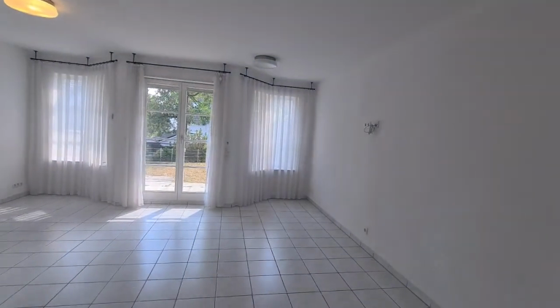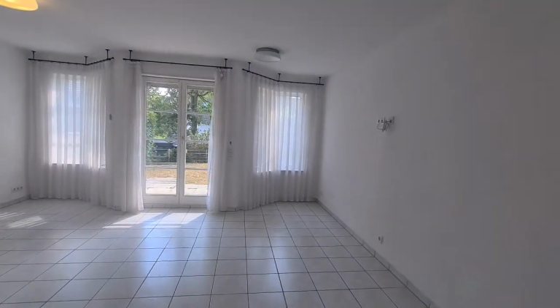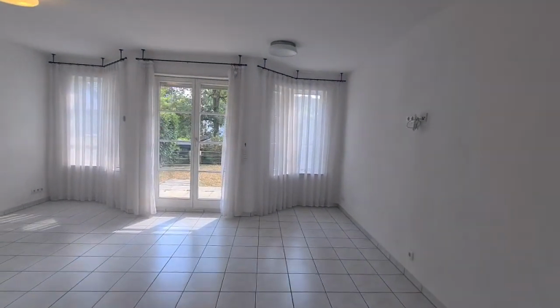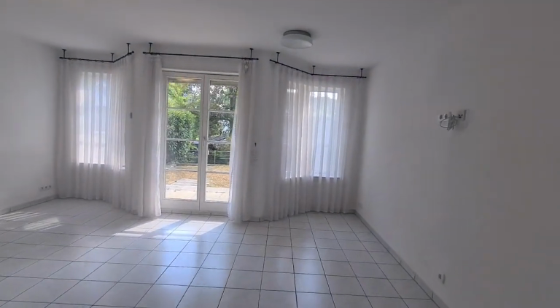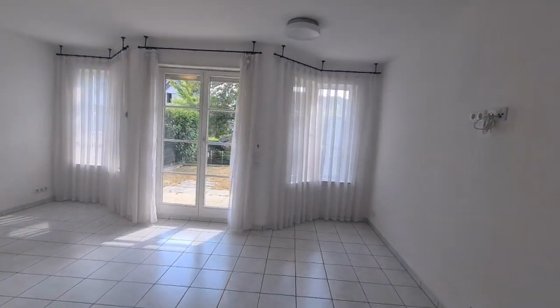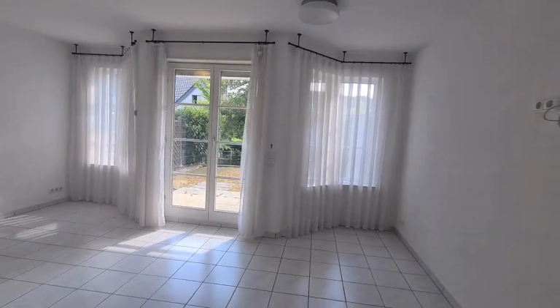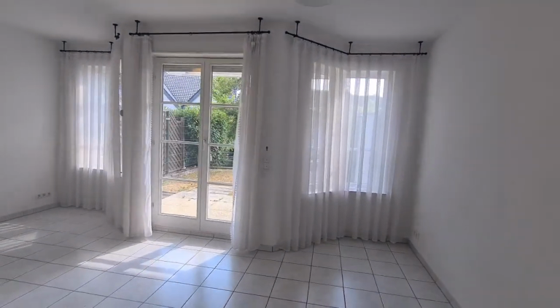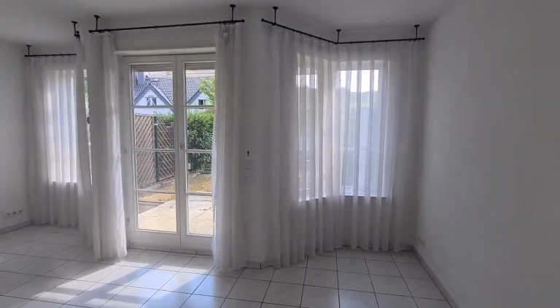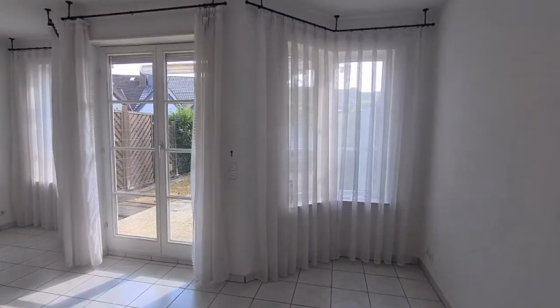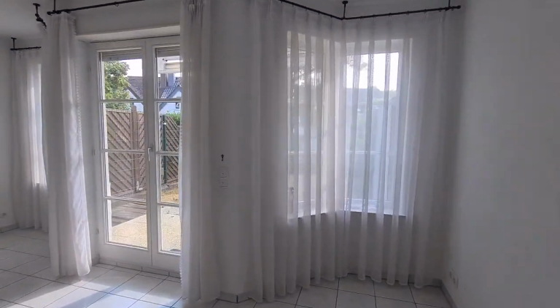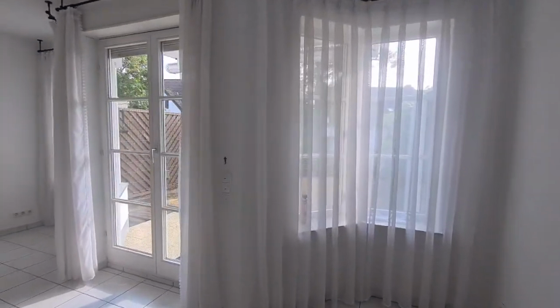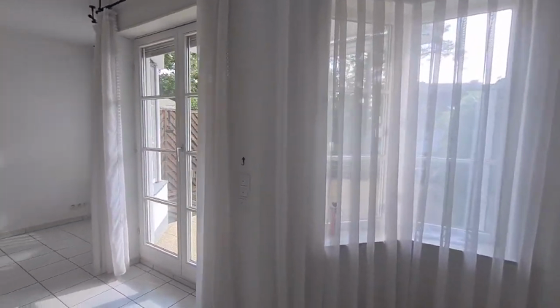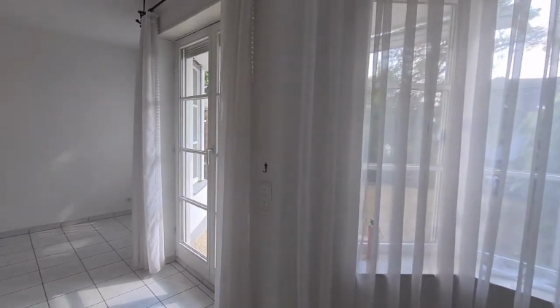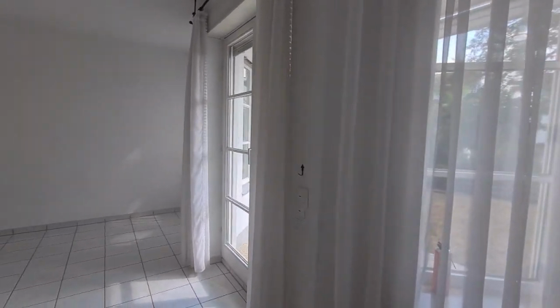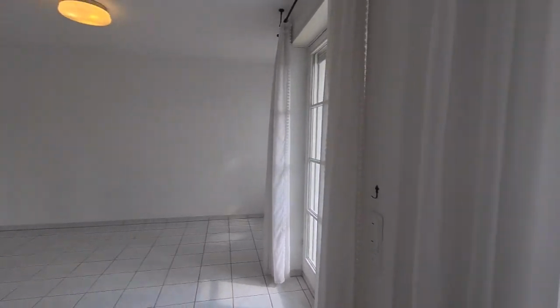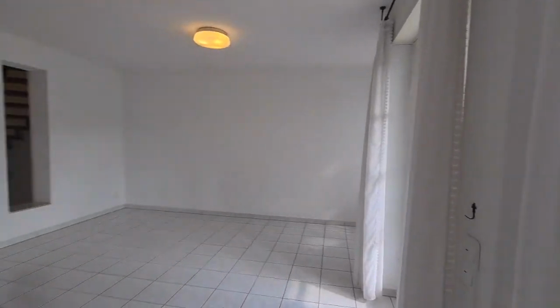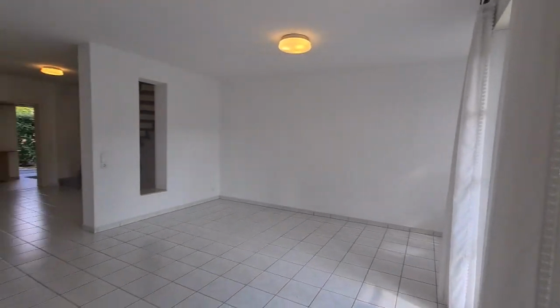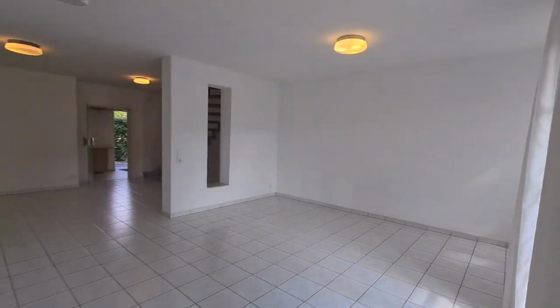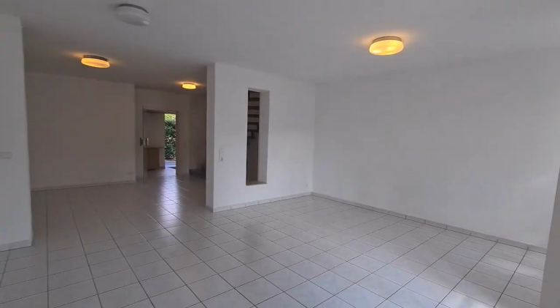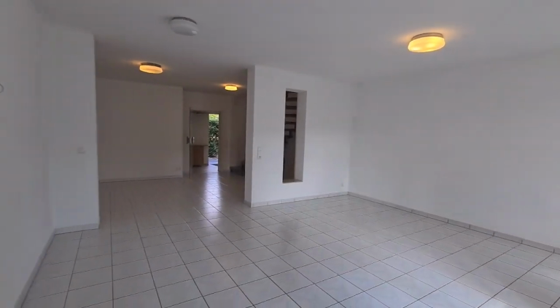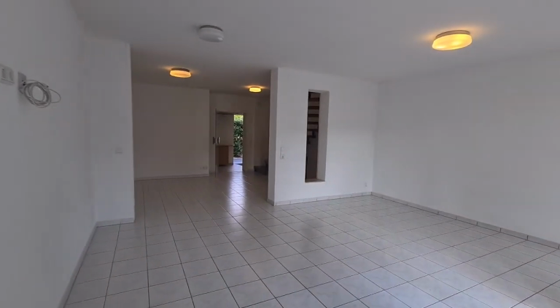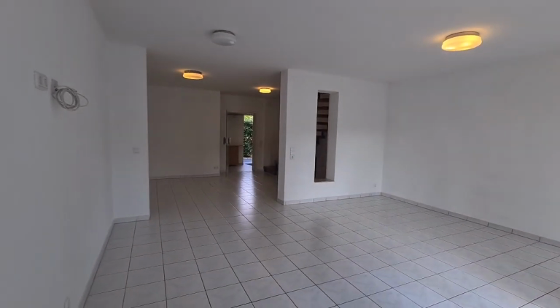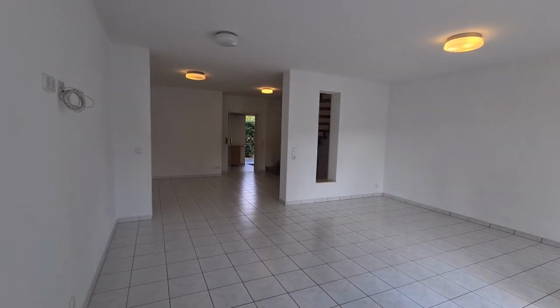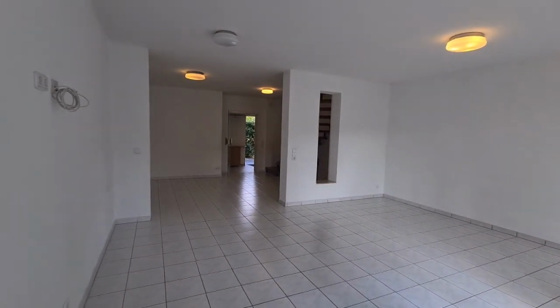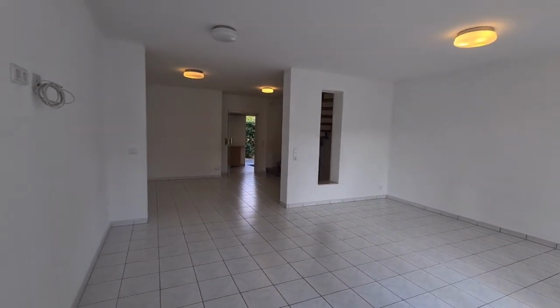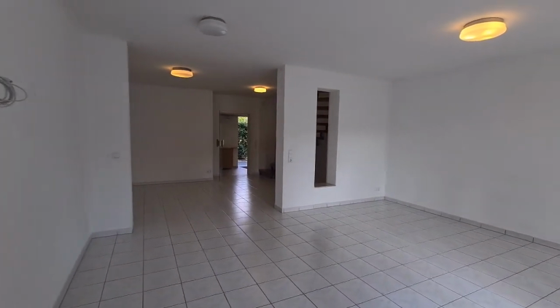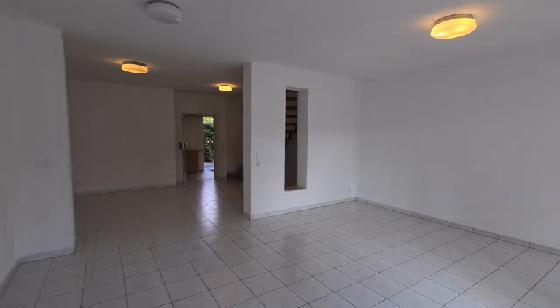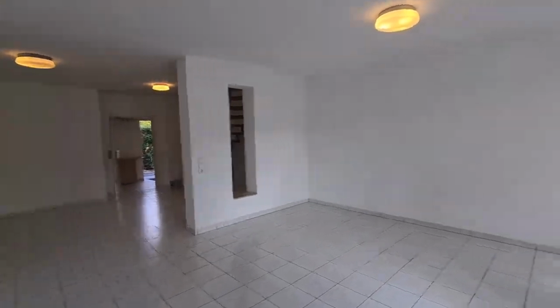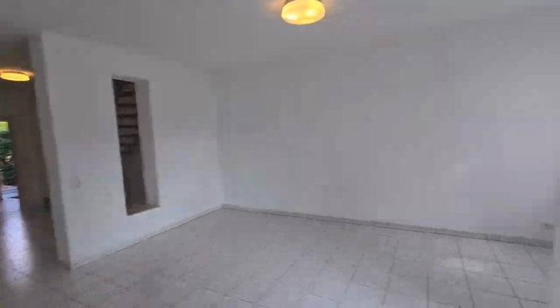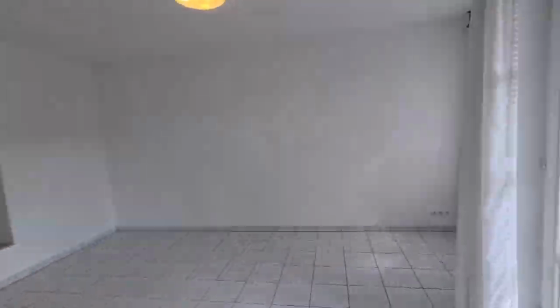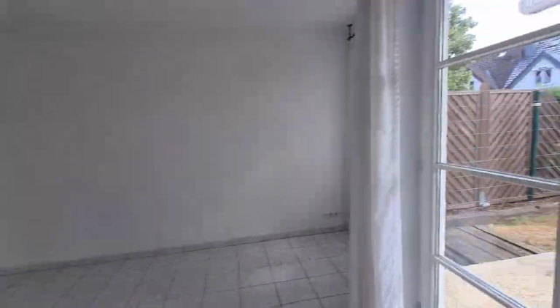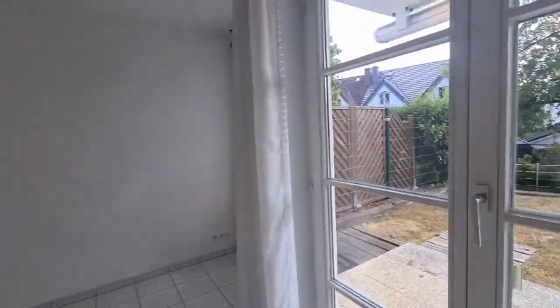Check out this living room. We do have a little yard with it, and we do have the electric shutters. This property is approximately 179 square meters.